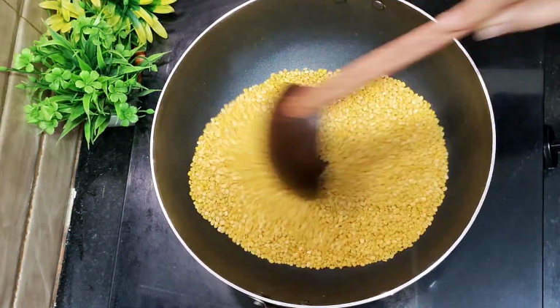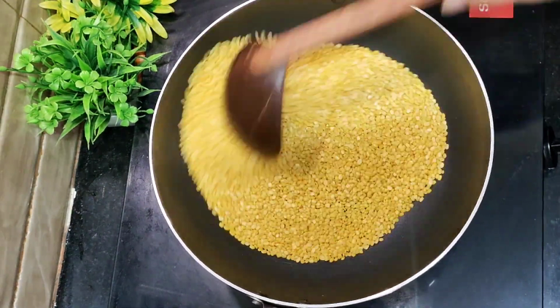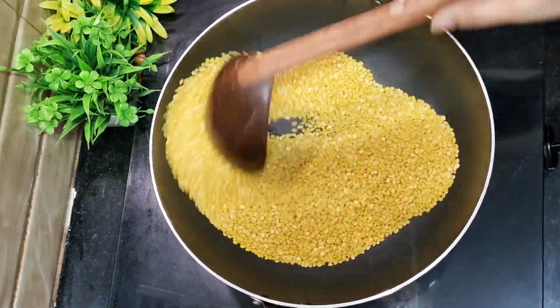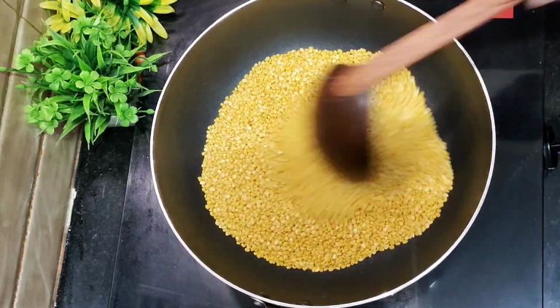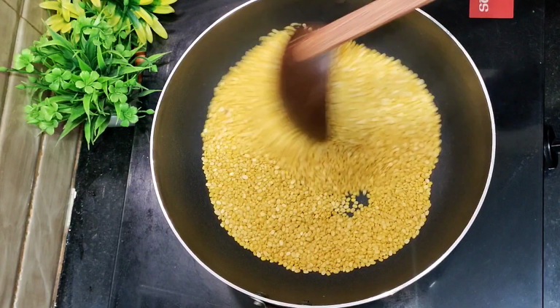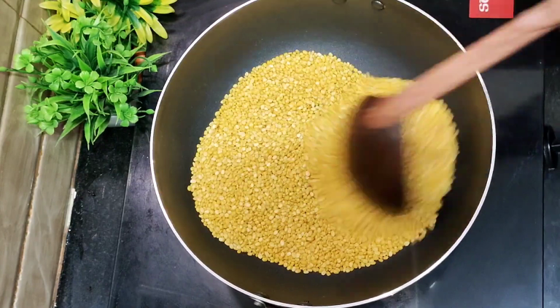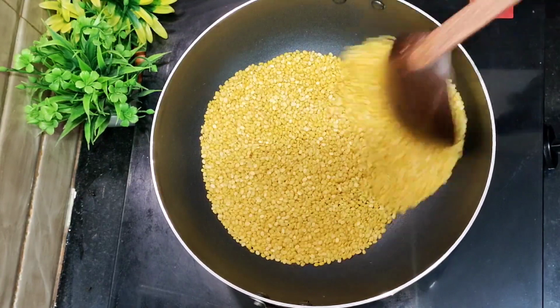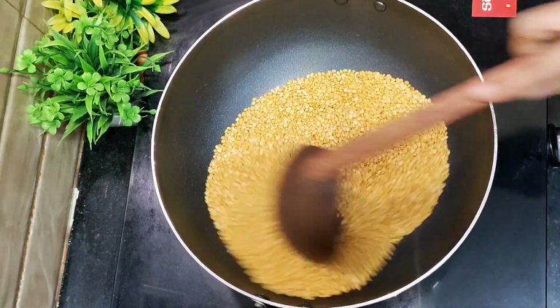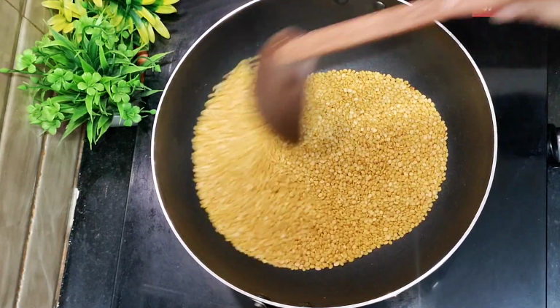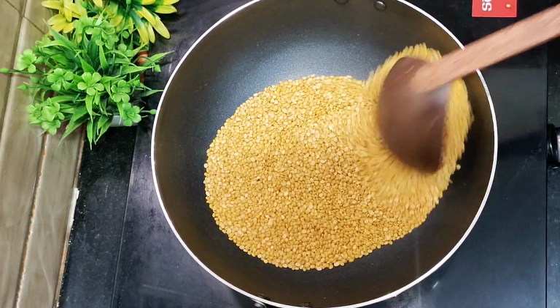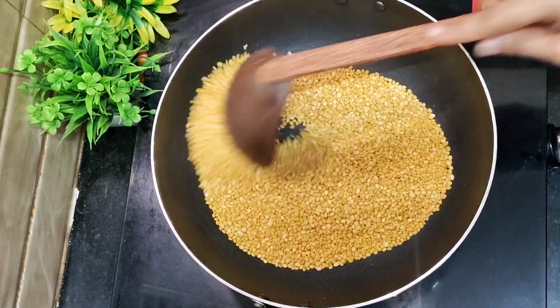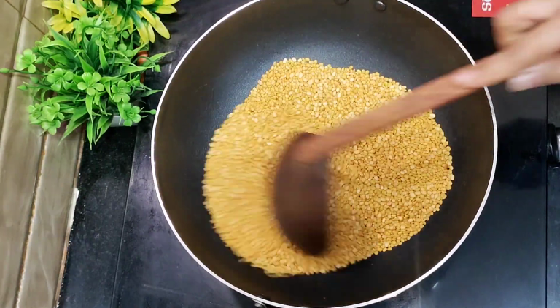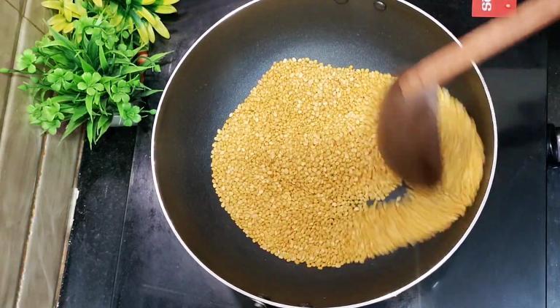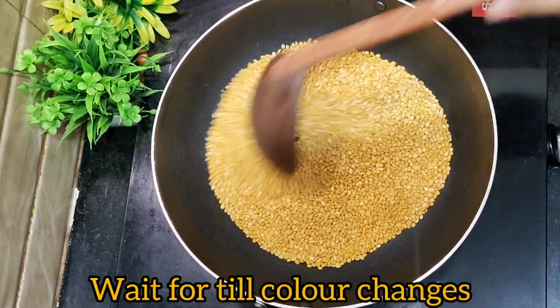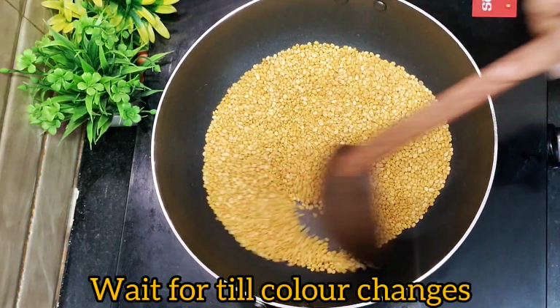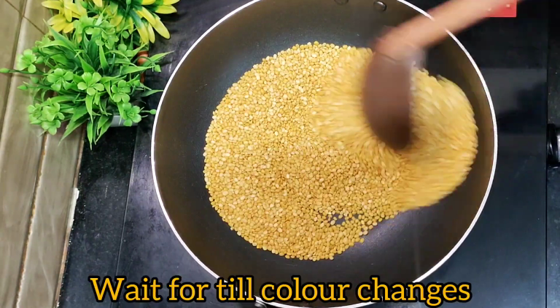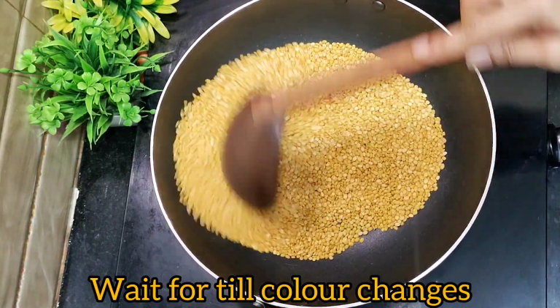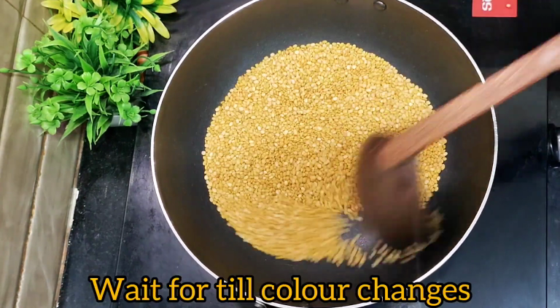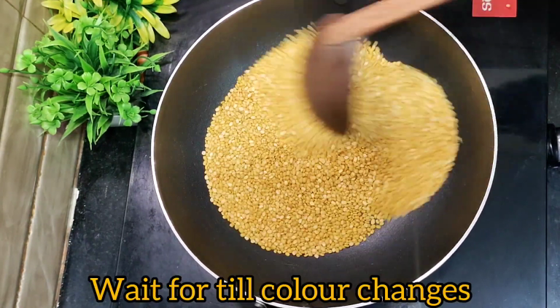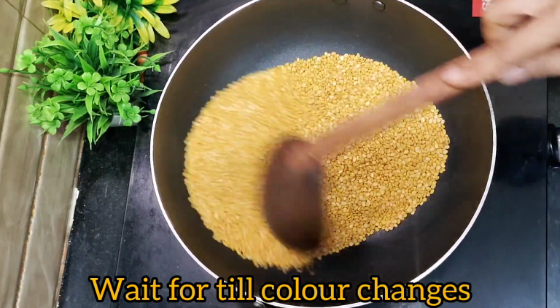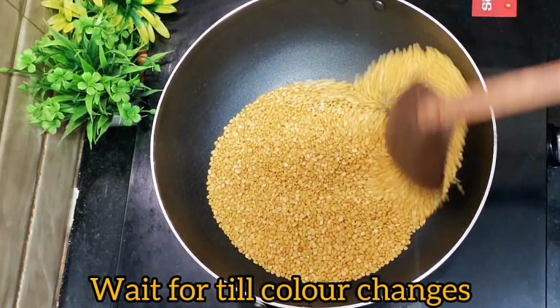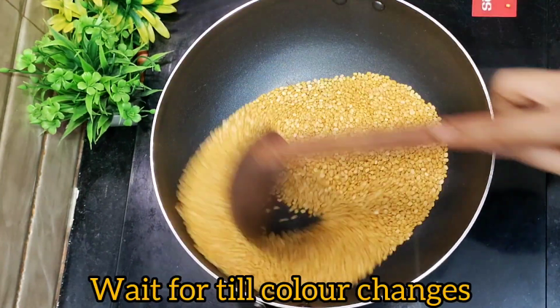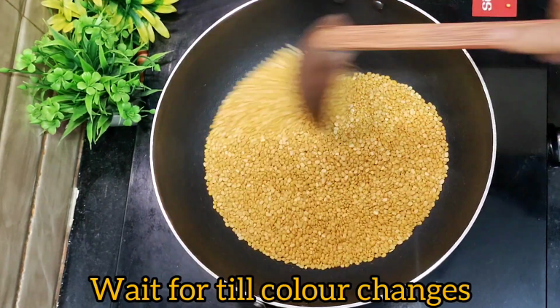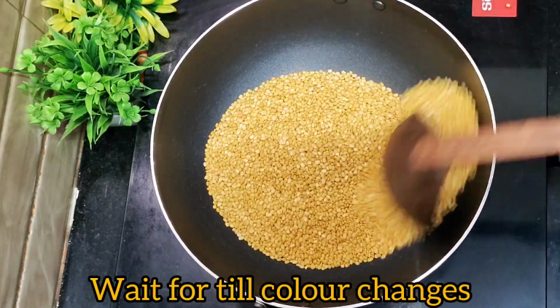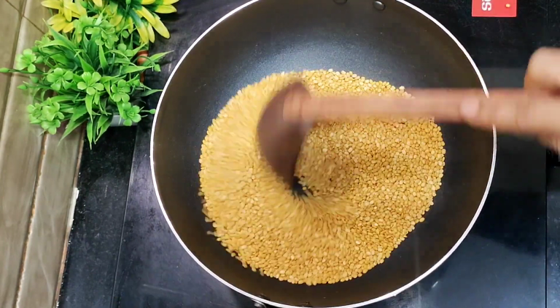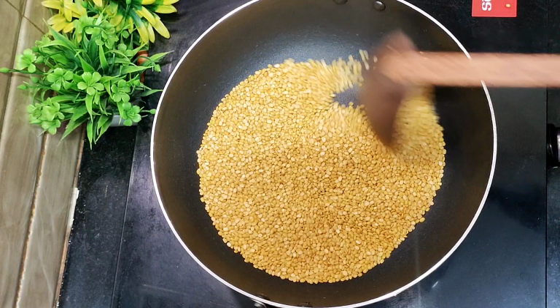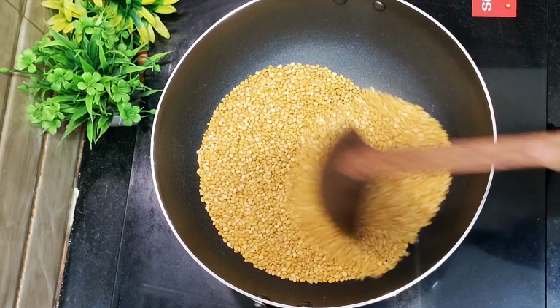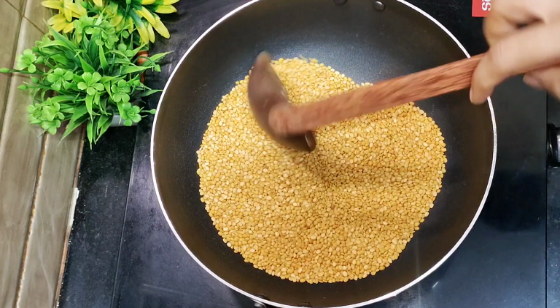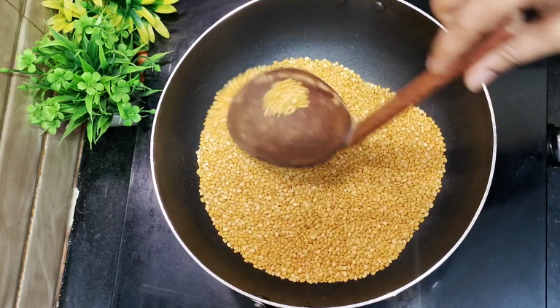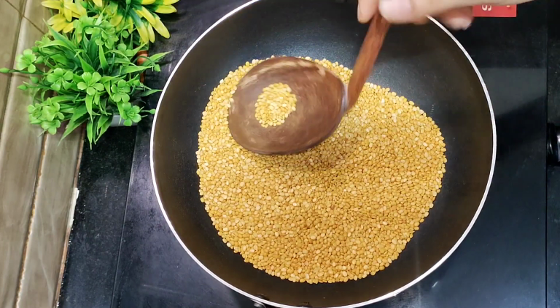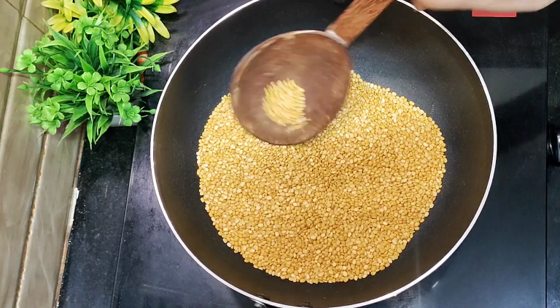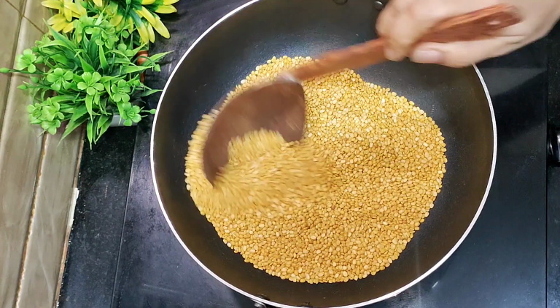Now, I will fry it a little bit. It will be good and it will follow the smell.